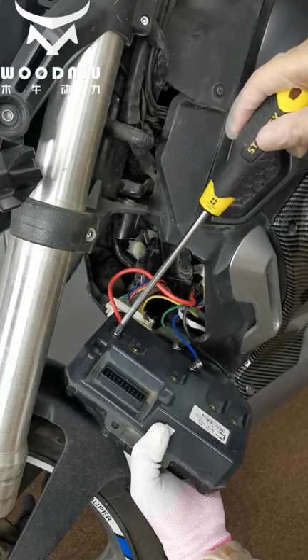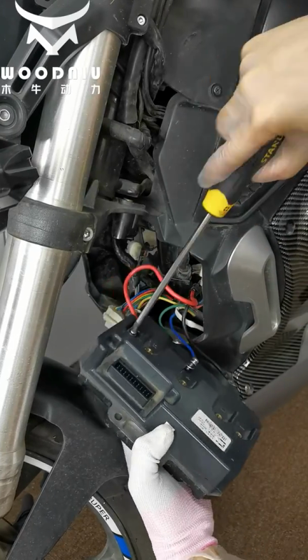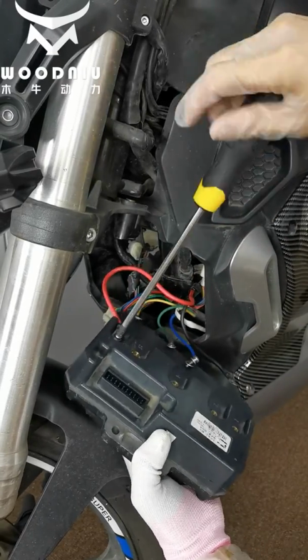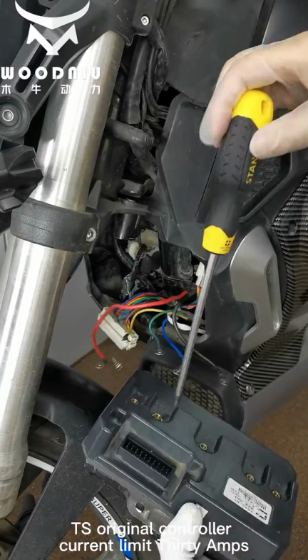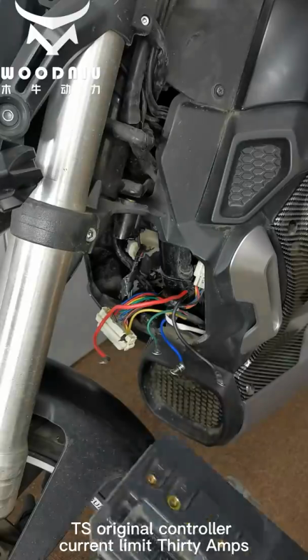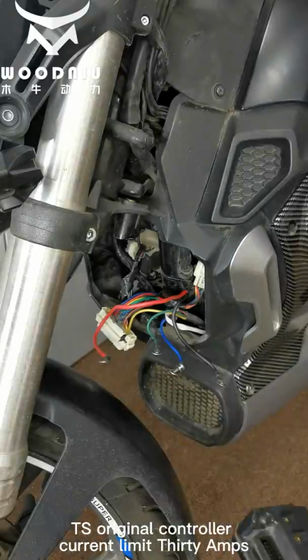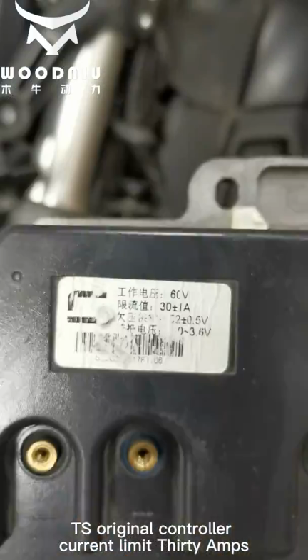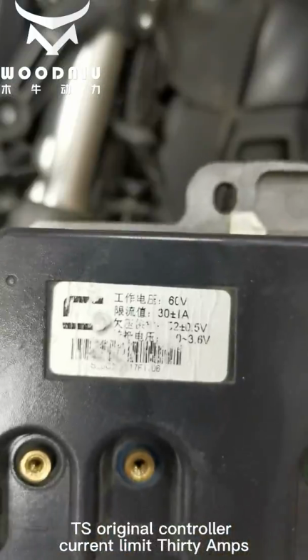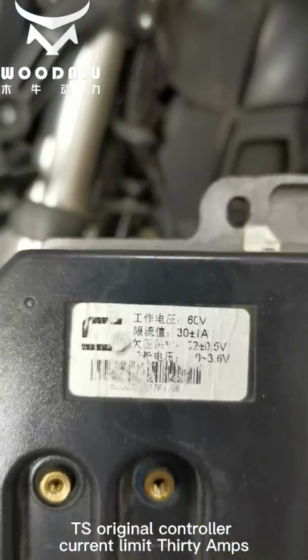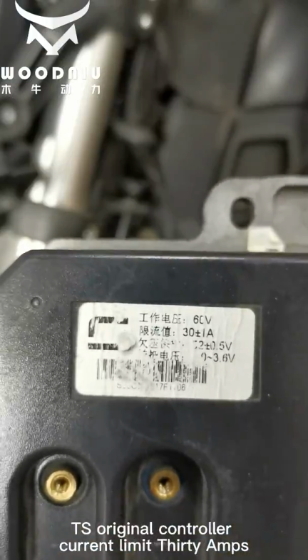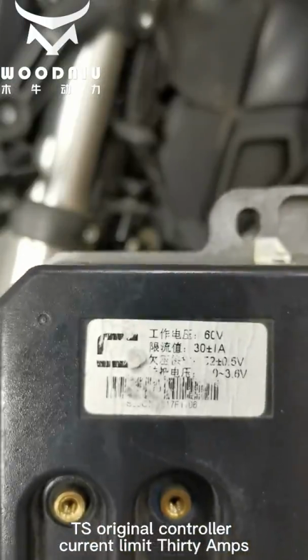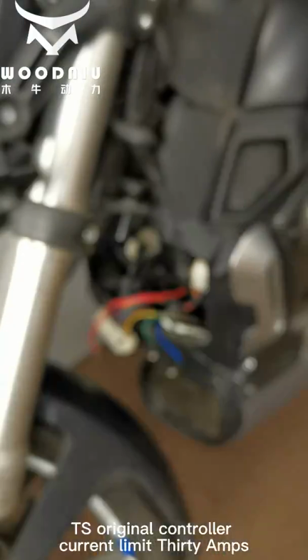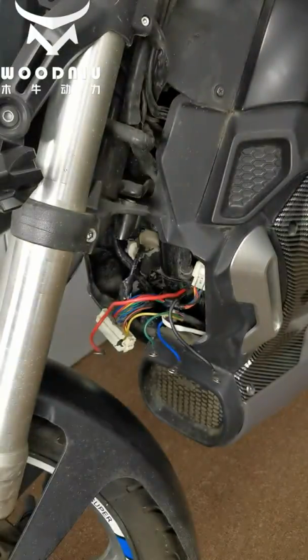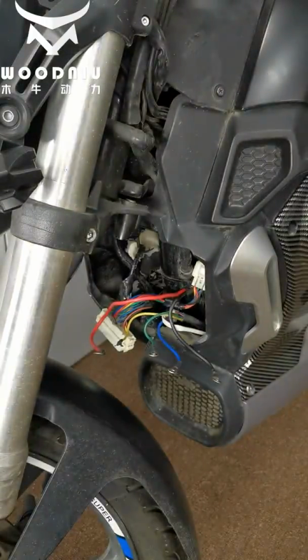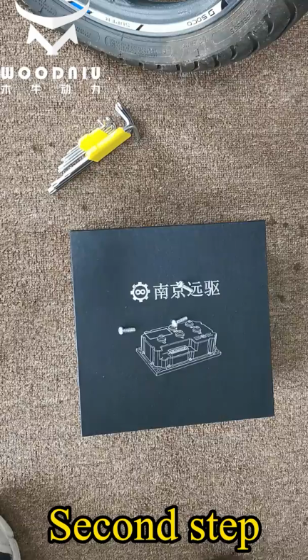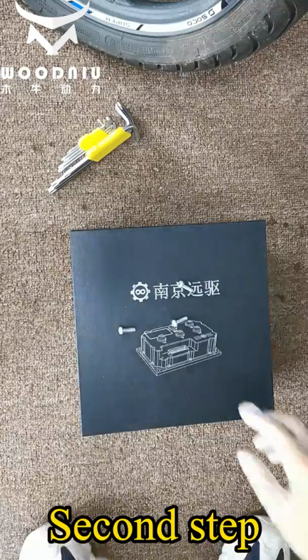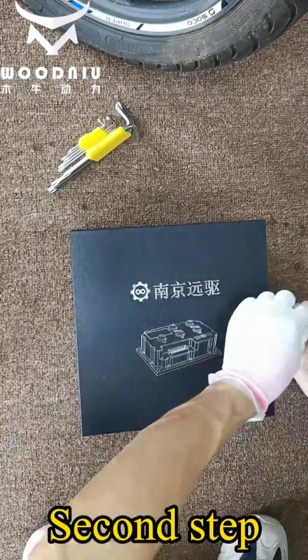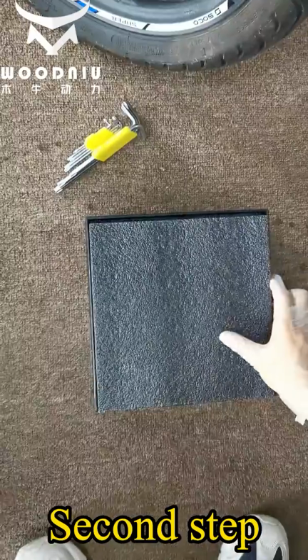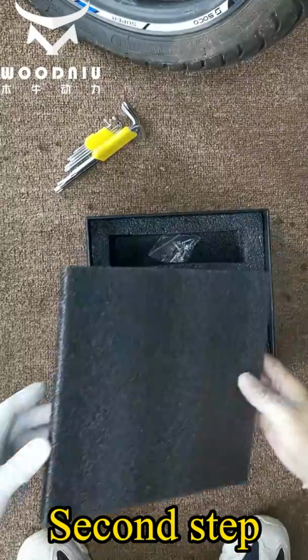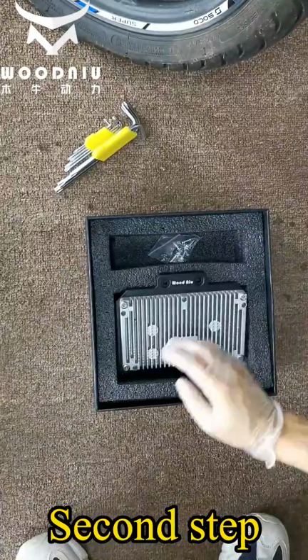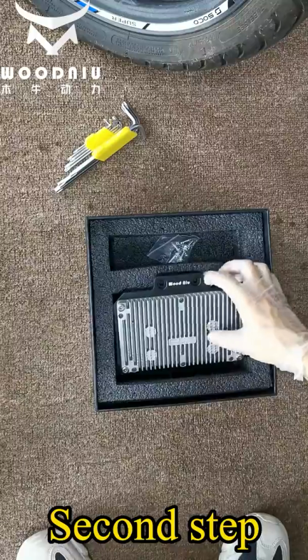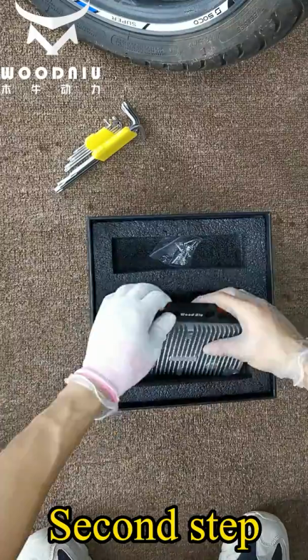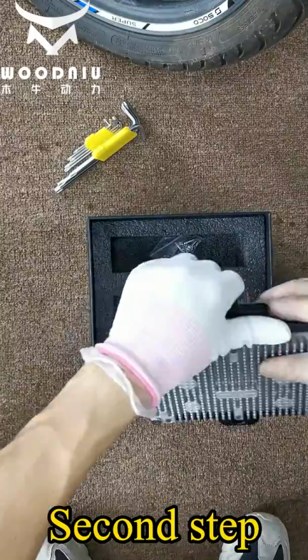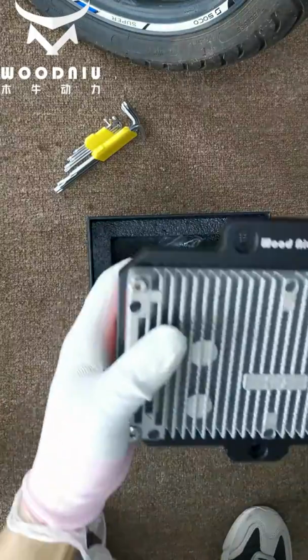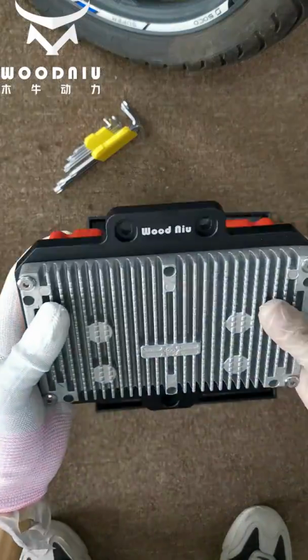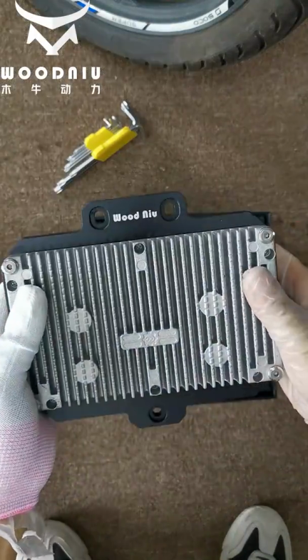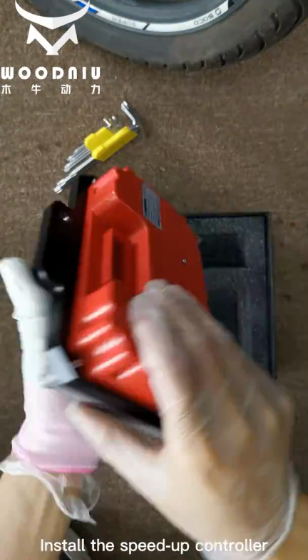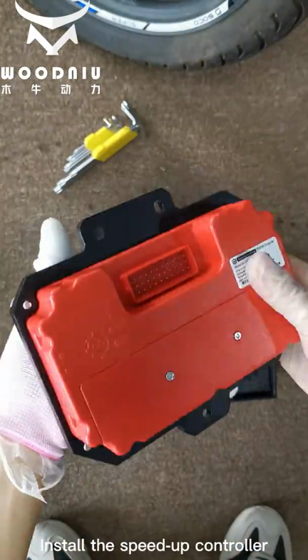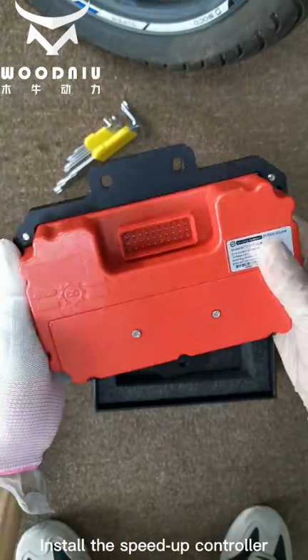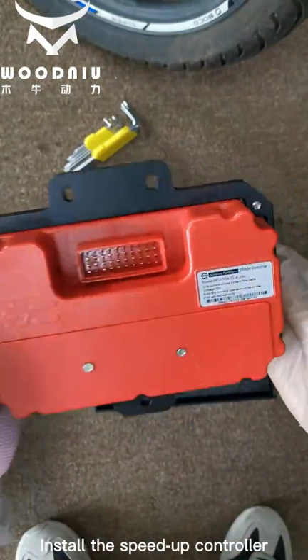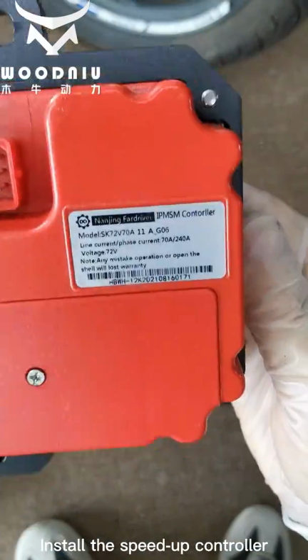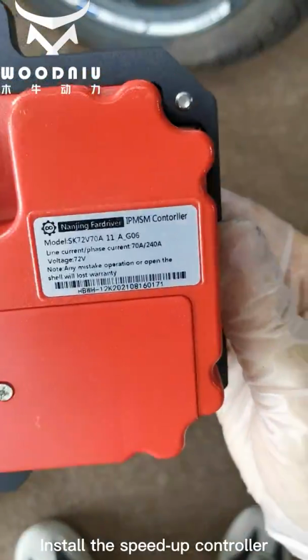The original controller has a current limit of 30A. Second step: install the speed-up controller.